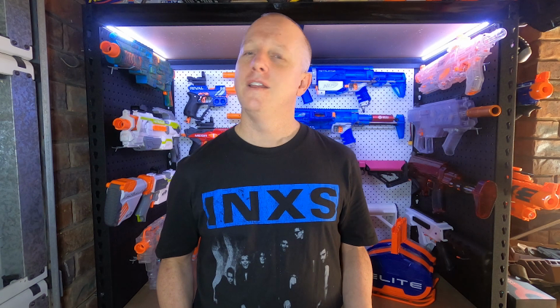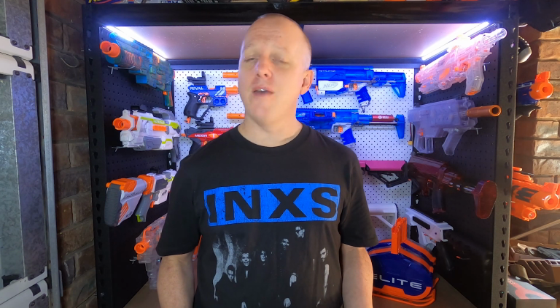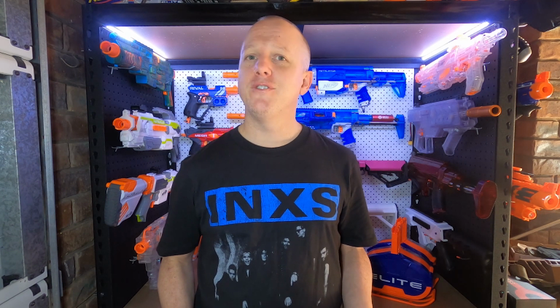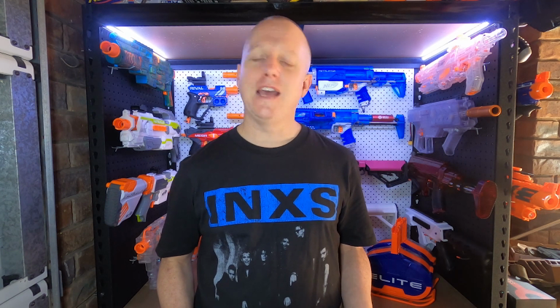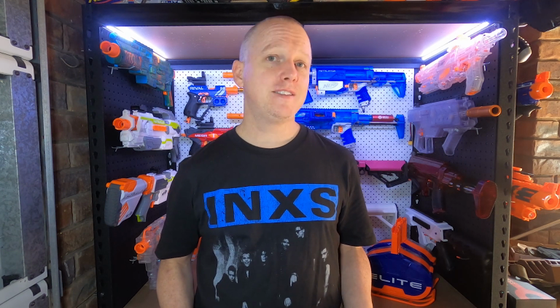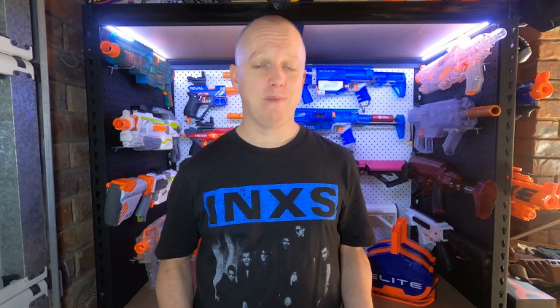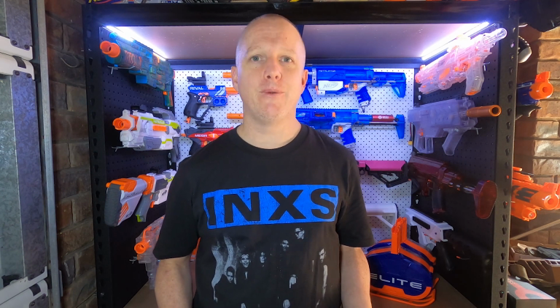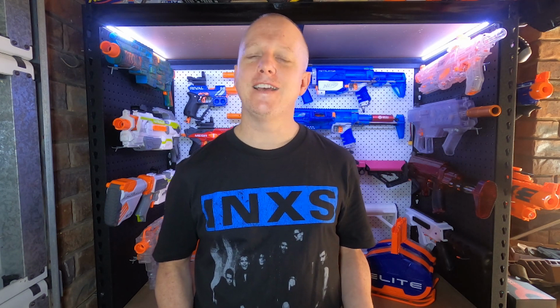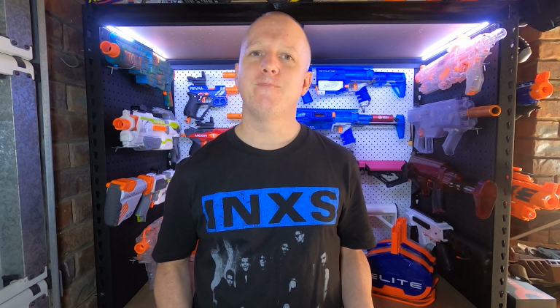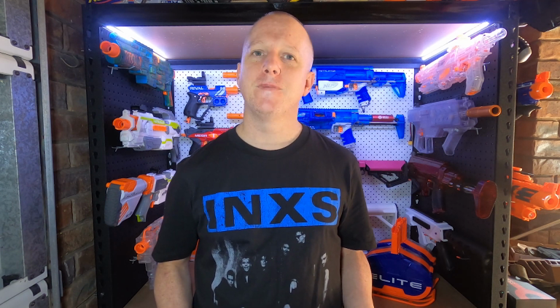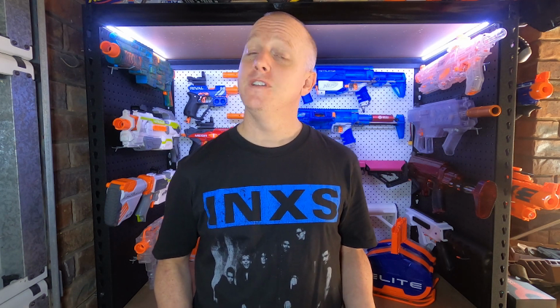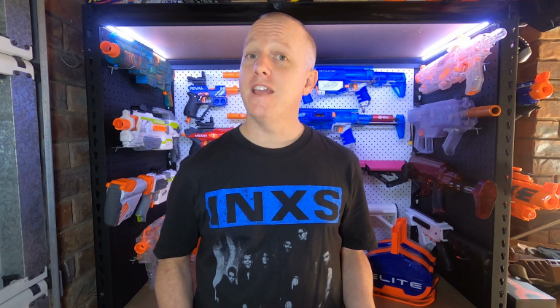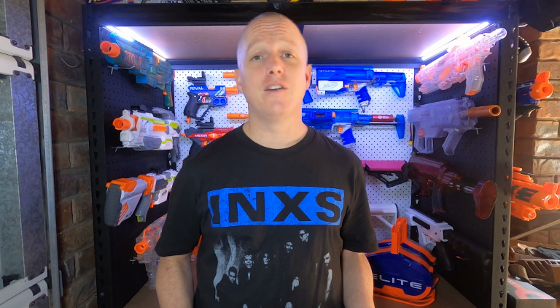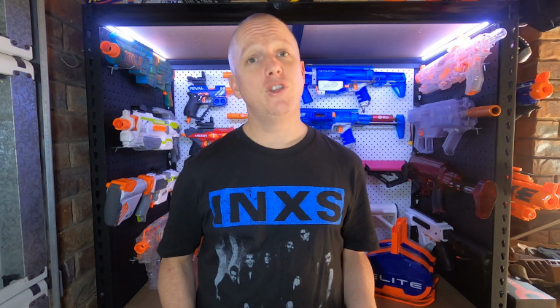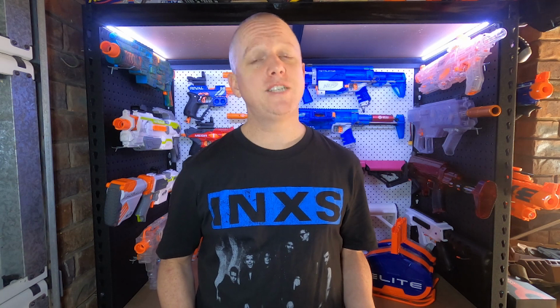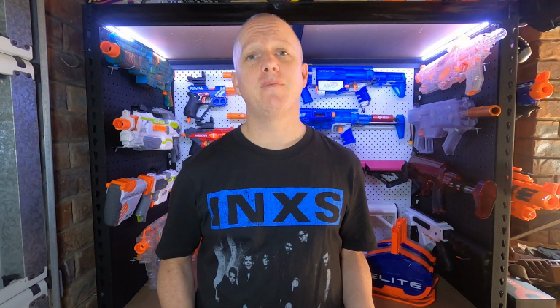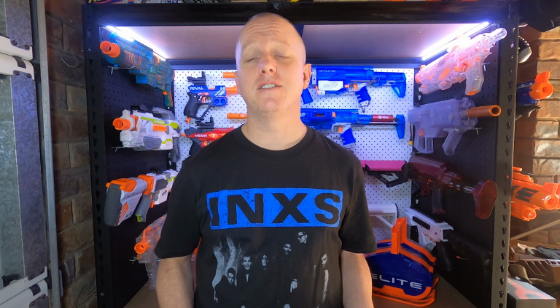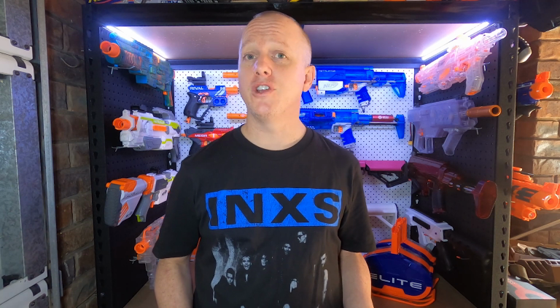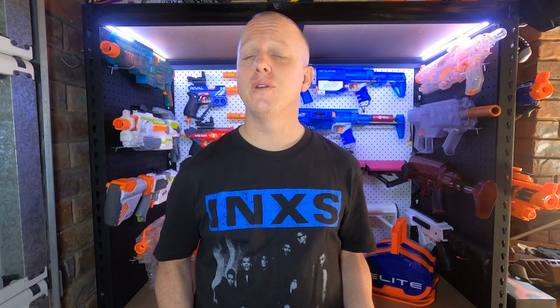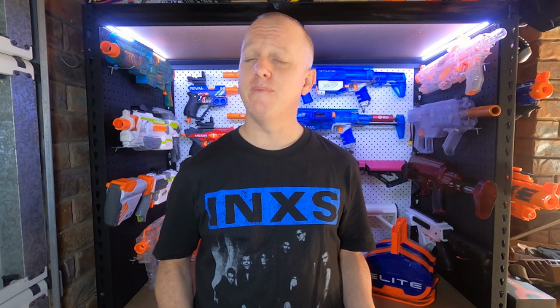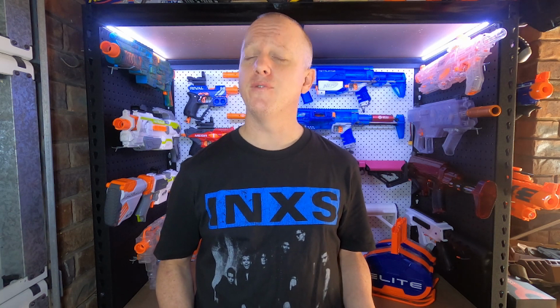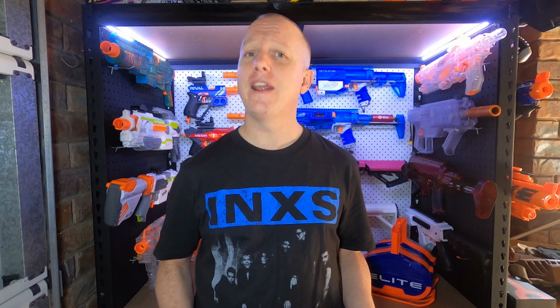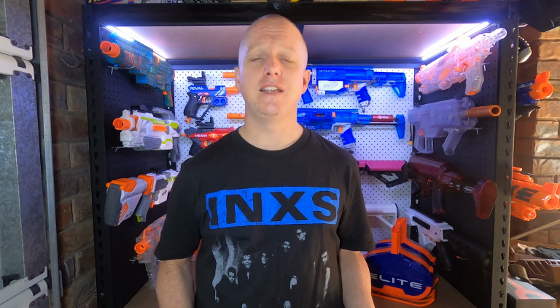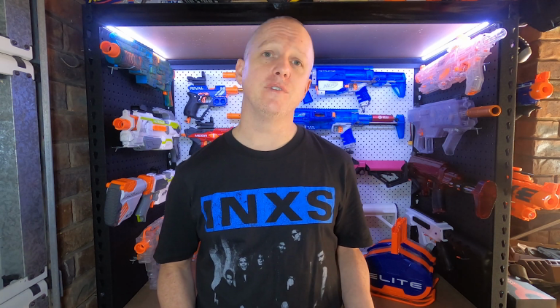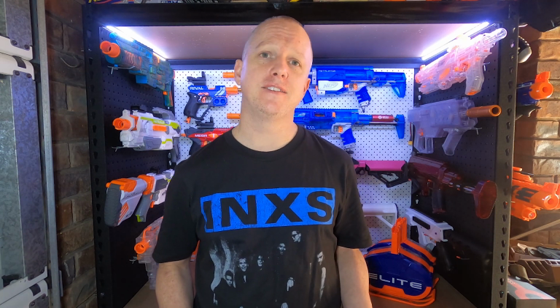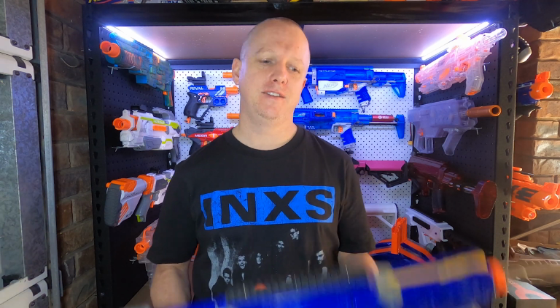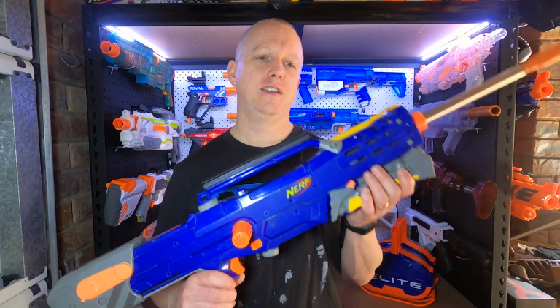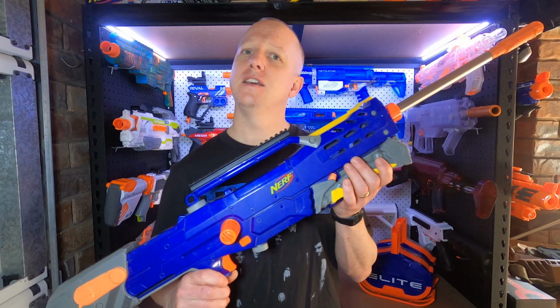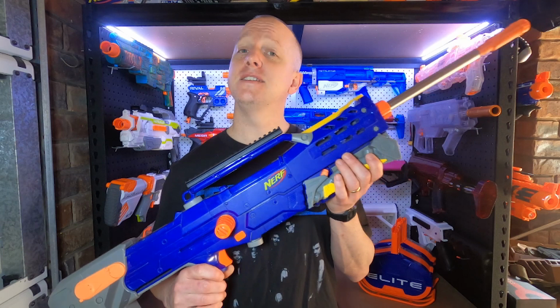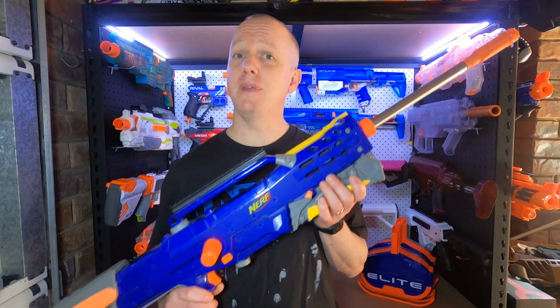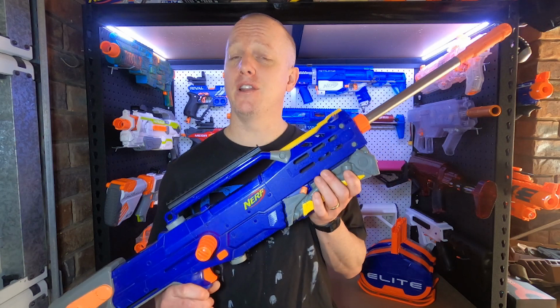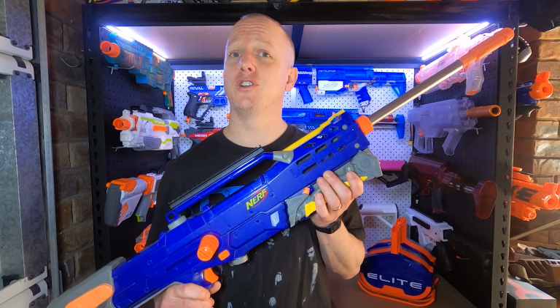Hi, I'm Andrew and this is Blaster Breakdown. Today I've got a new HPA blaster to show you, one I've built for NIC level events. This is the Midnight Longshot.